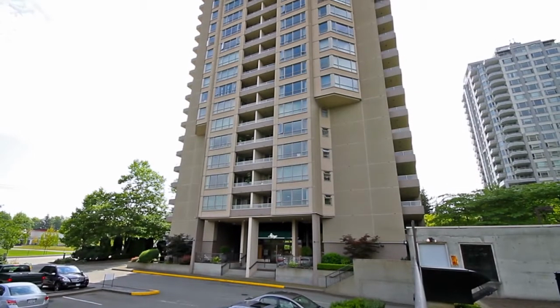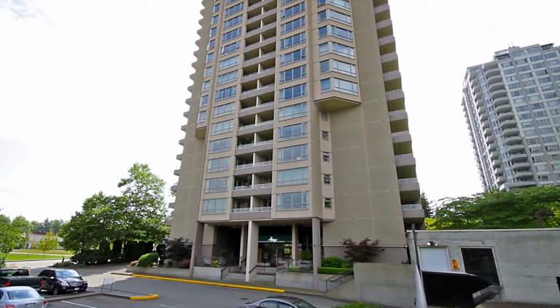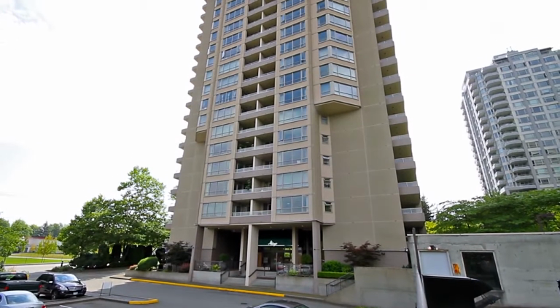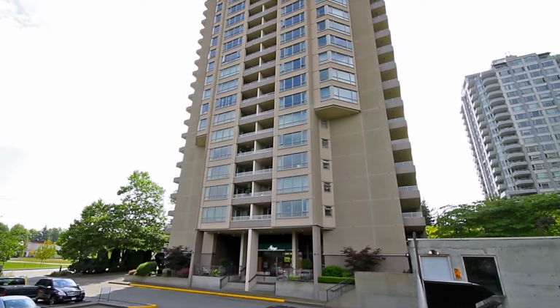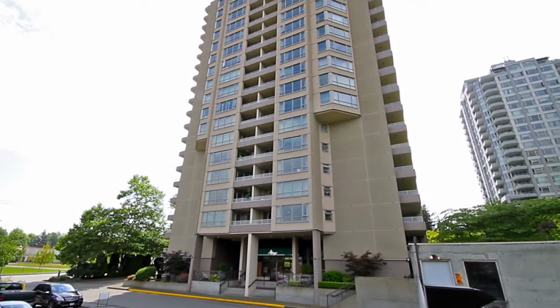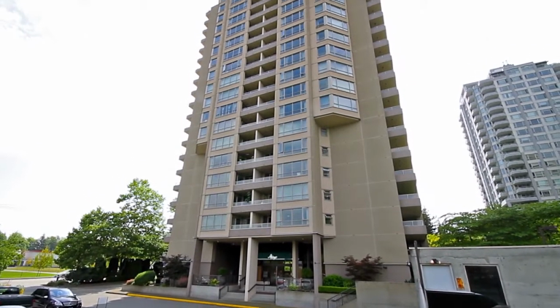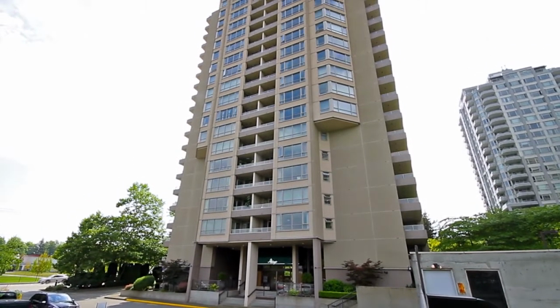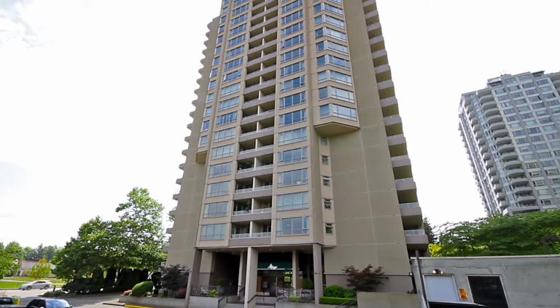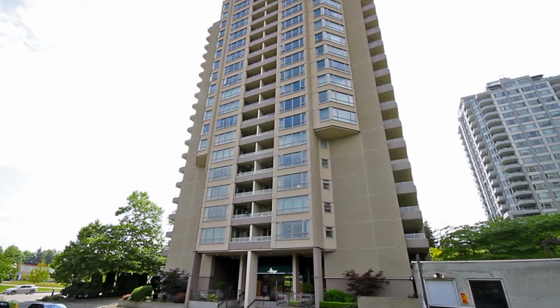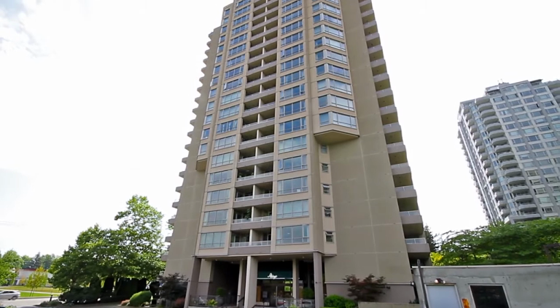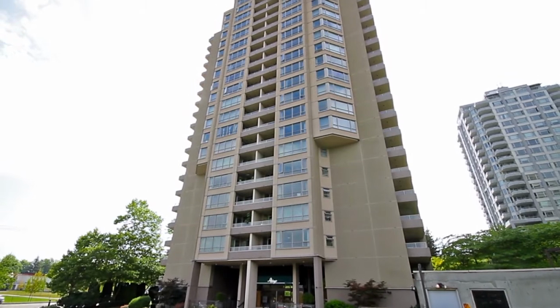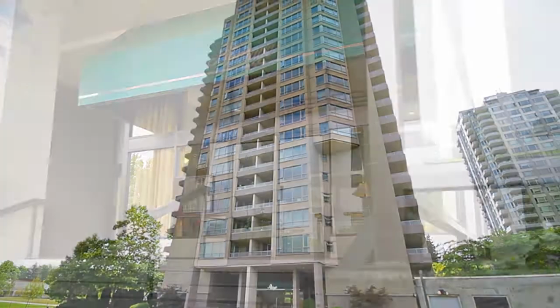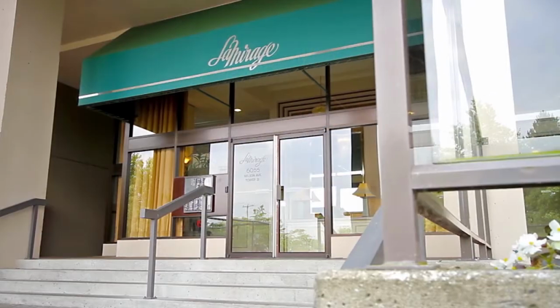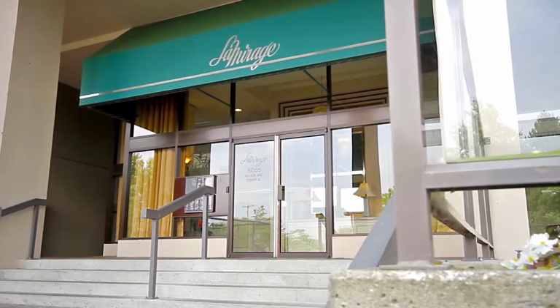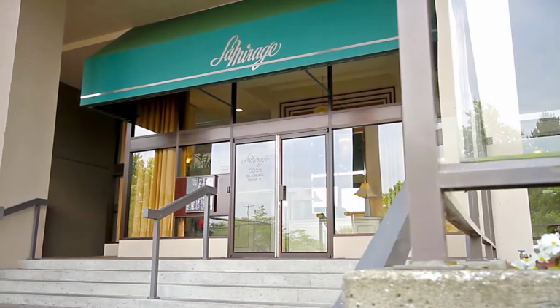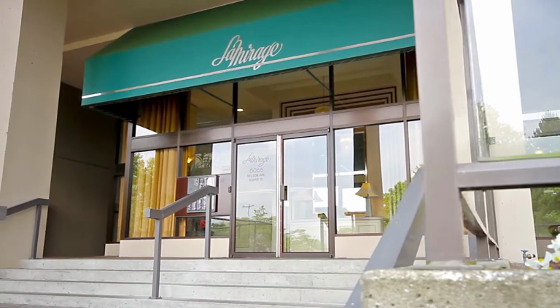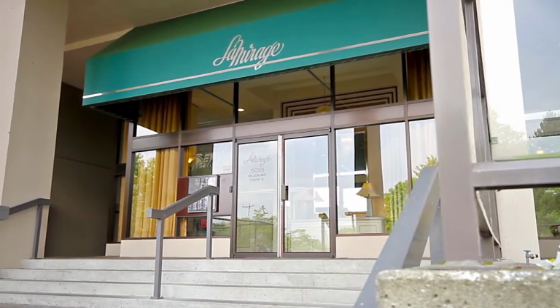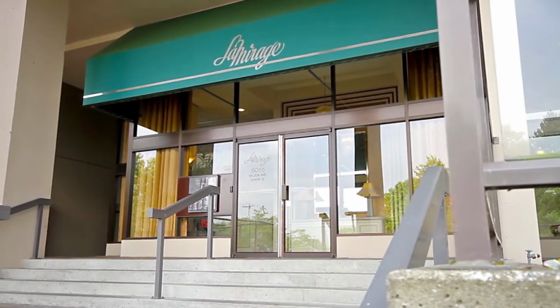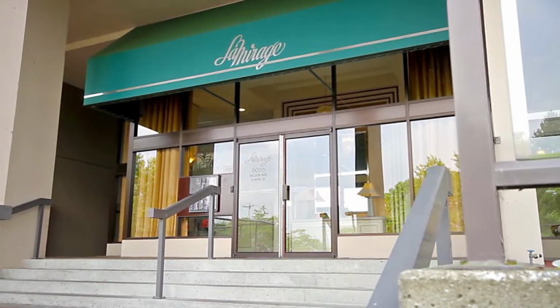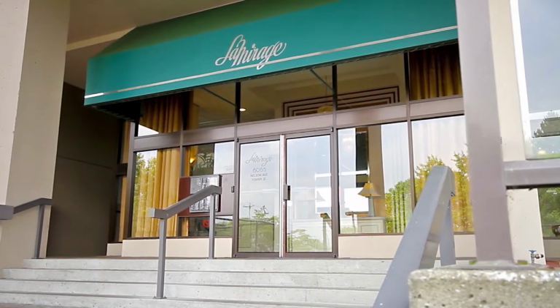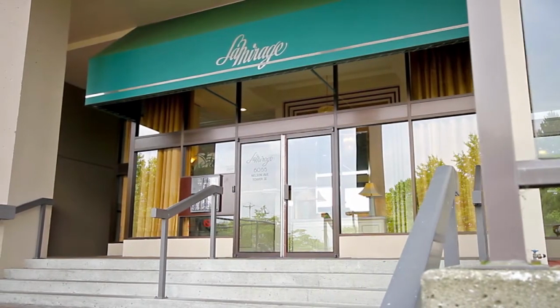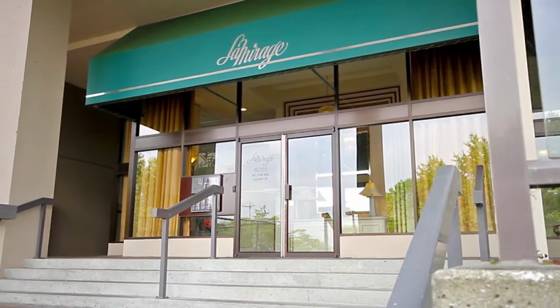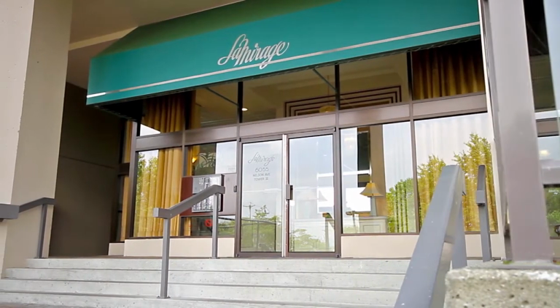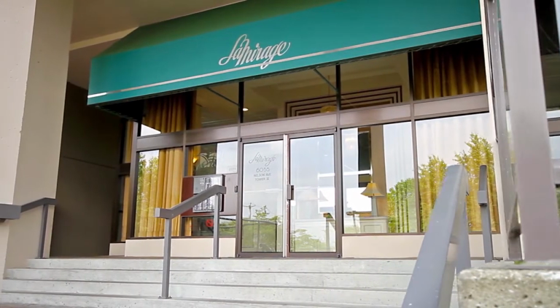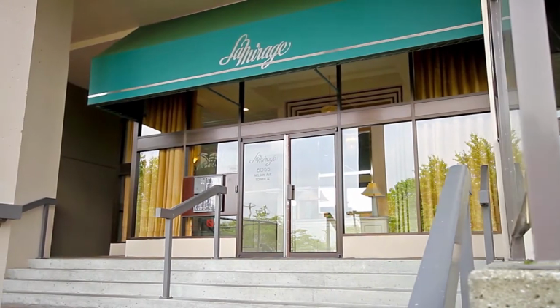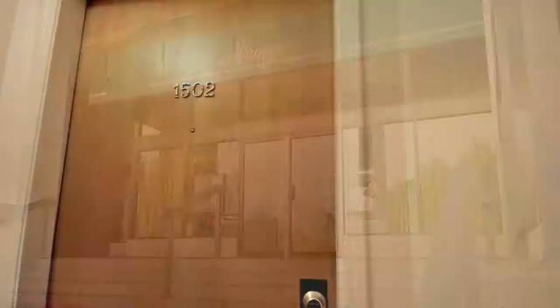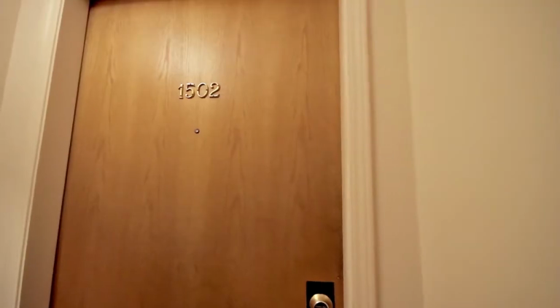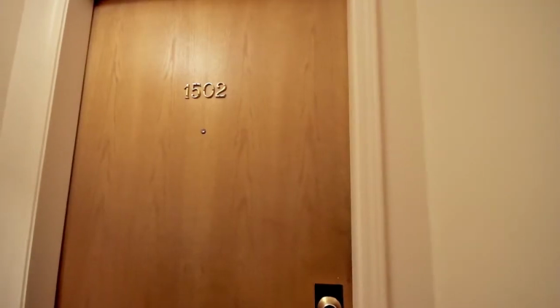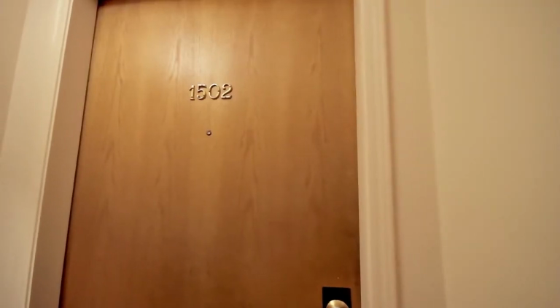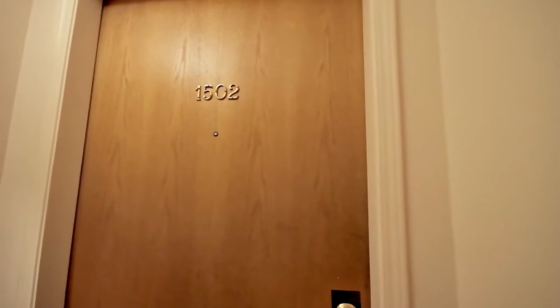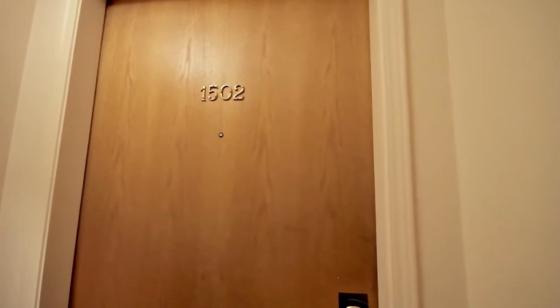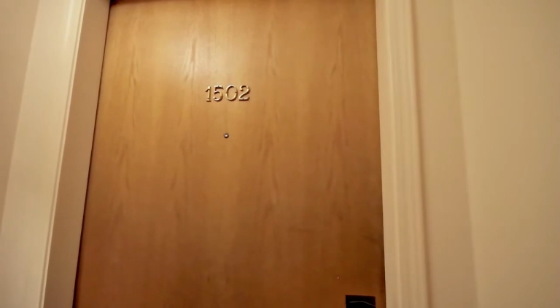Unit 1502 in the La Mirage 2 building is a spacious 2-bedroom, 2-bathroom home, just minutes from the shops and restaurants at Metro Town.